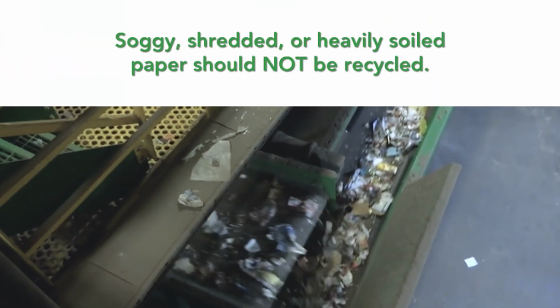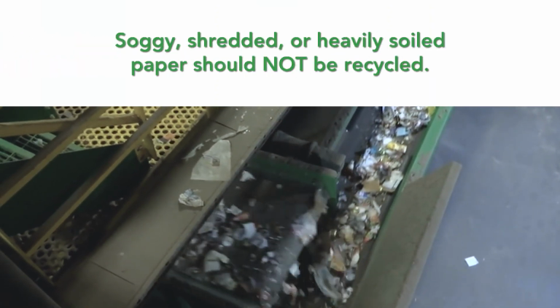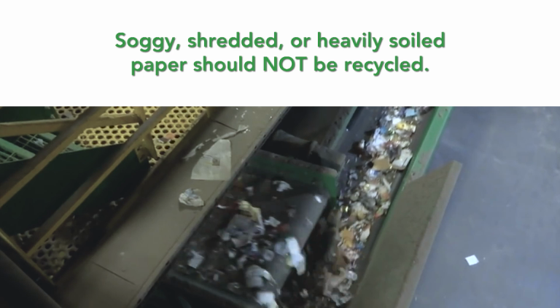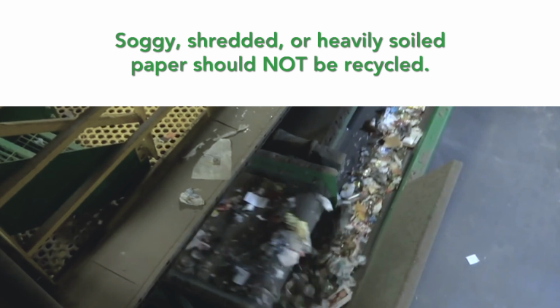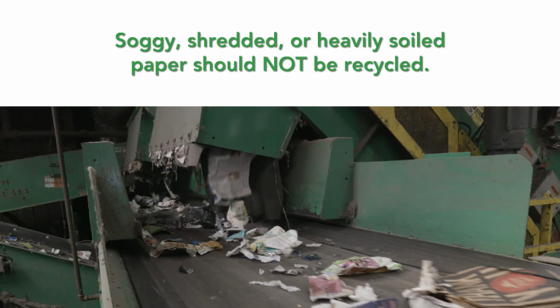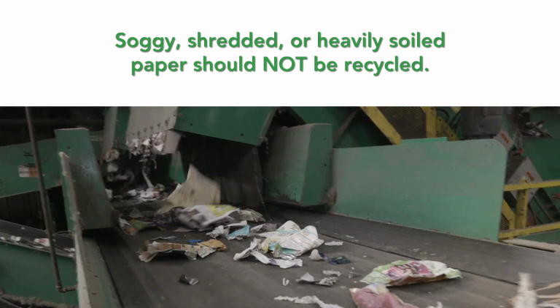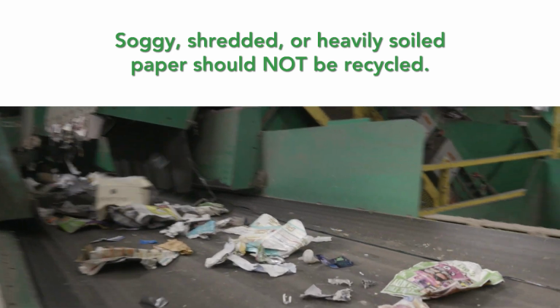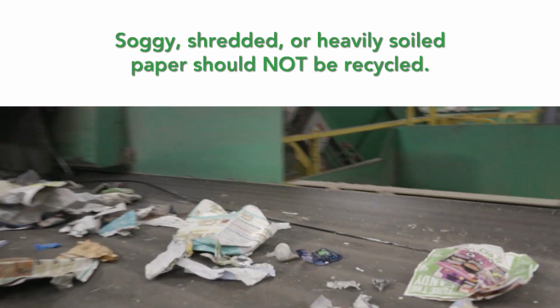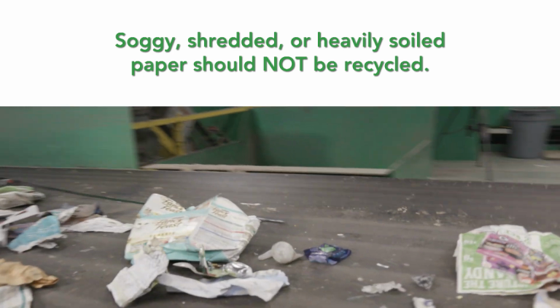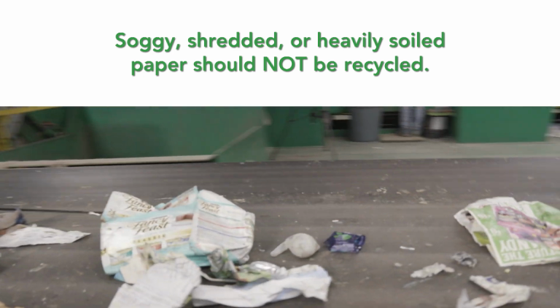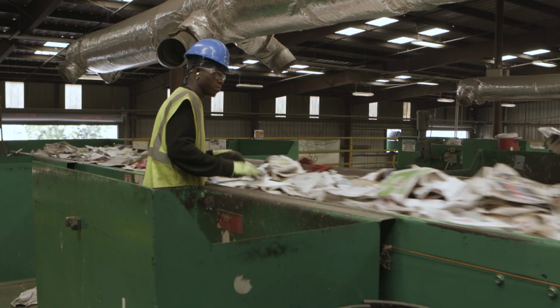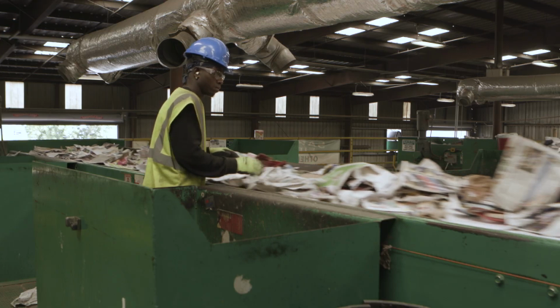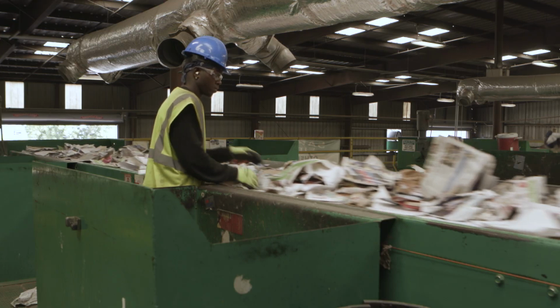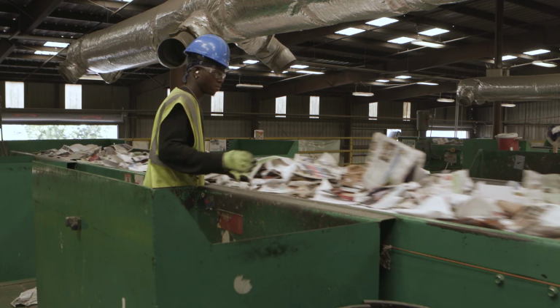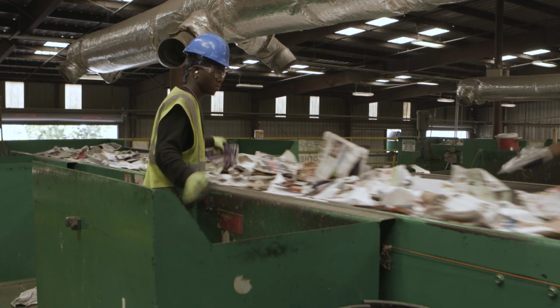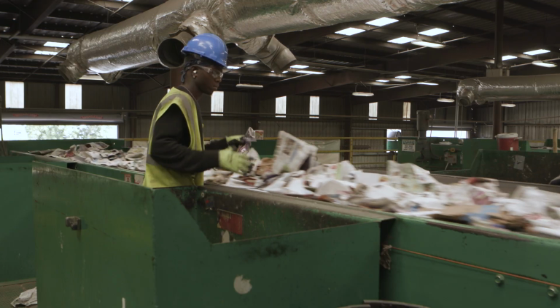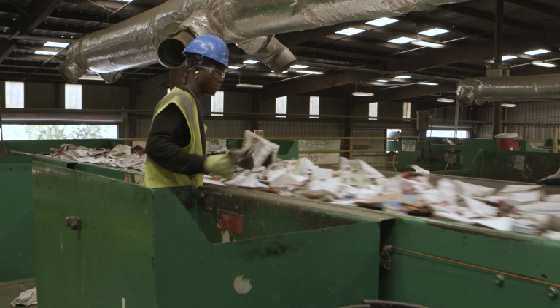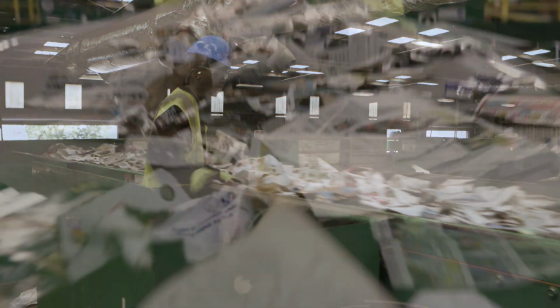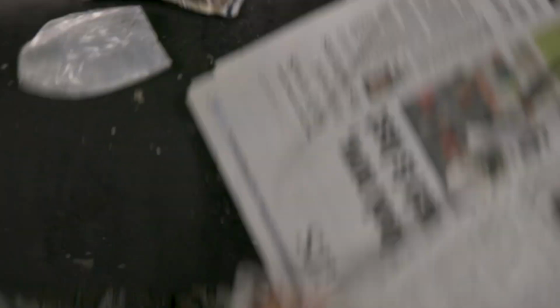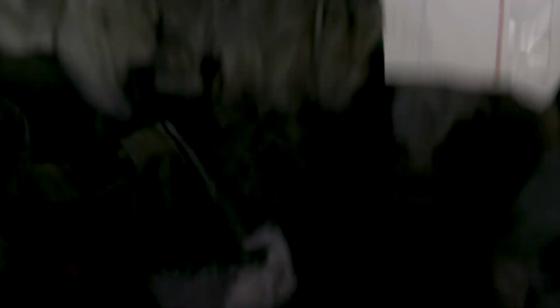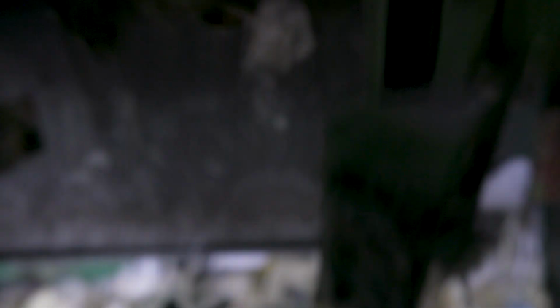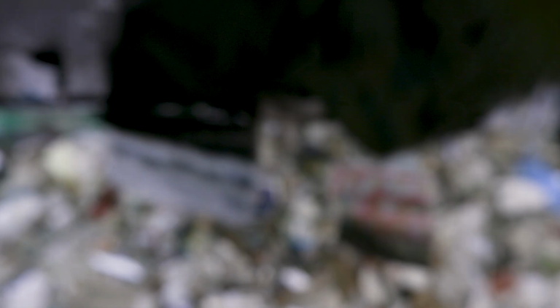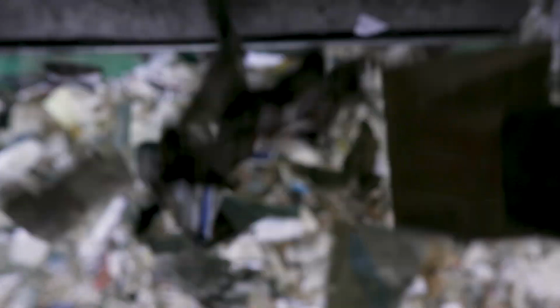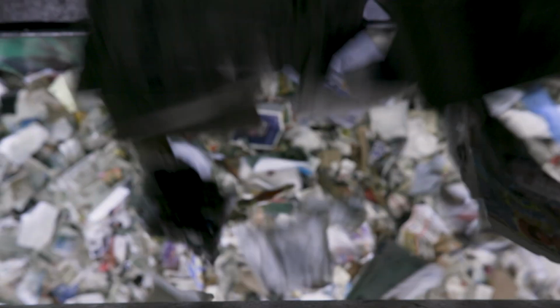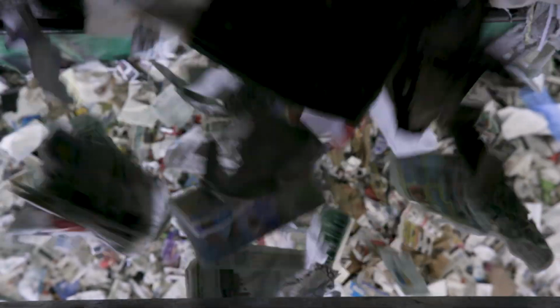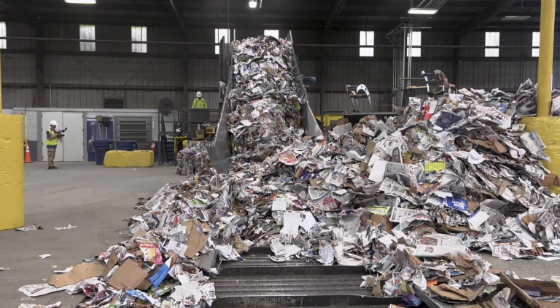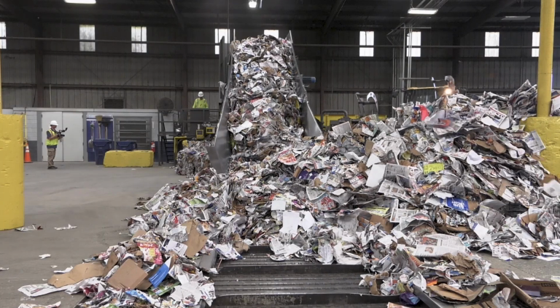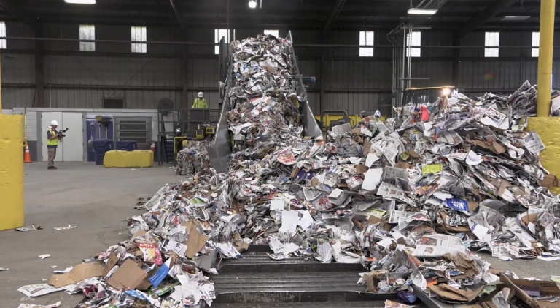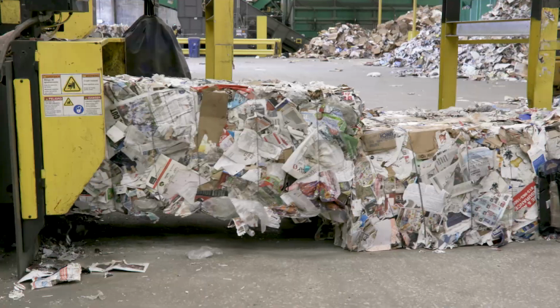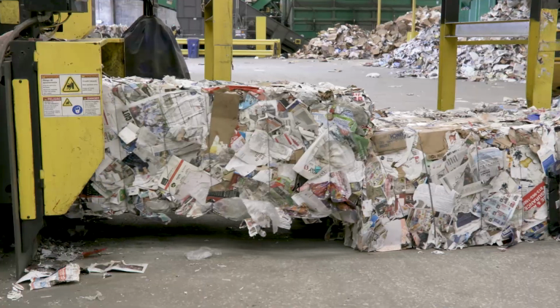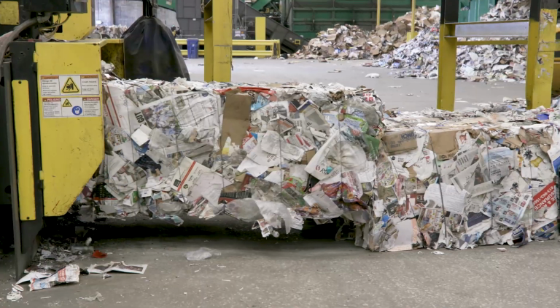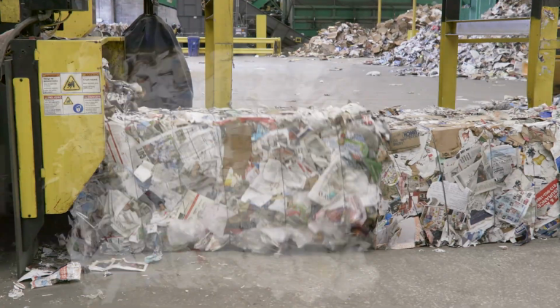Fiber material moves to a post-sort area for manual refinement and then falls to the floor as clean paper for compacting, baling, and shipping to market as raw material.